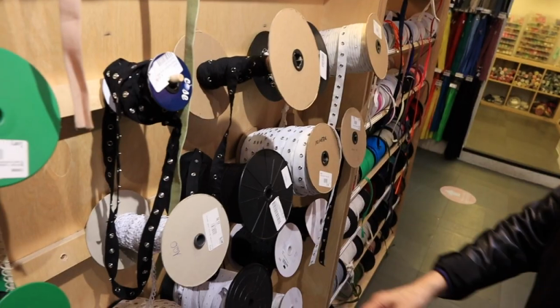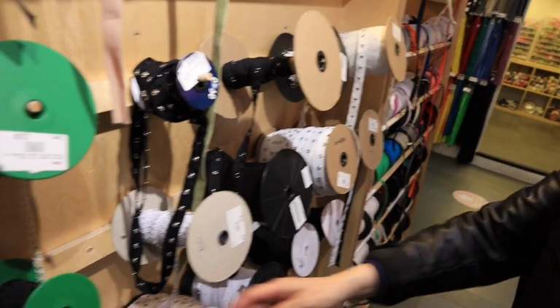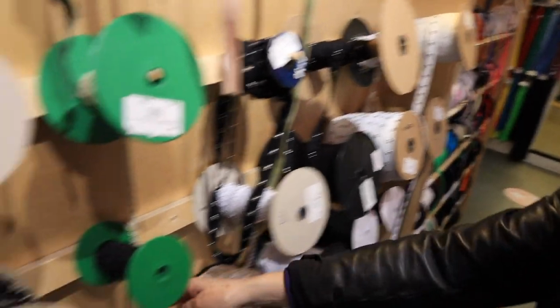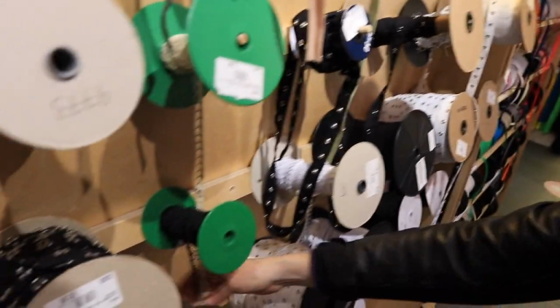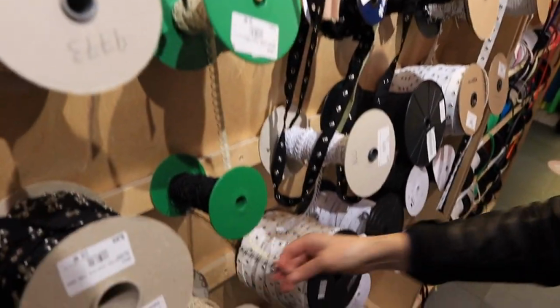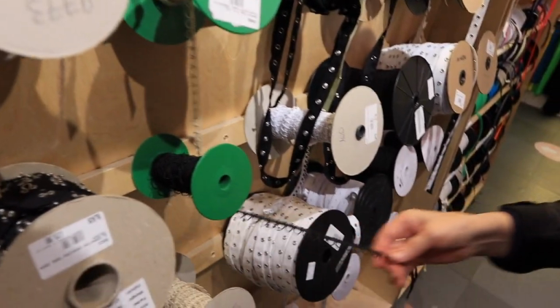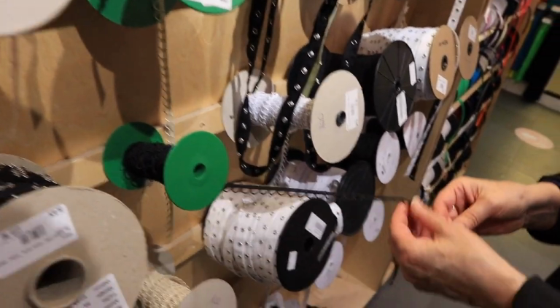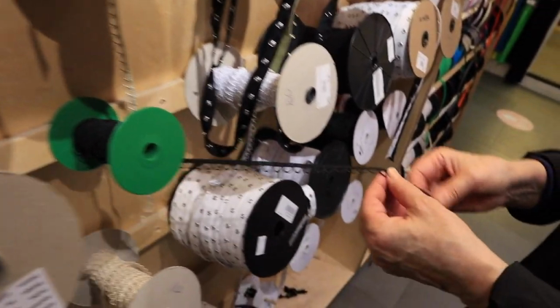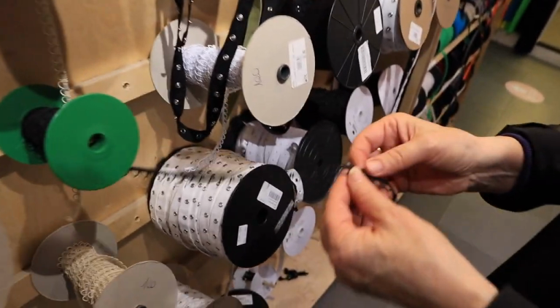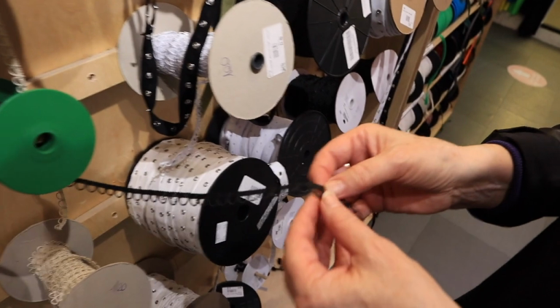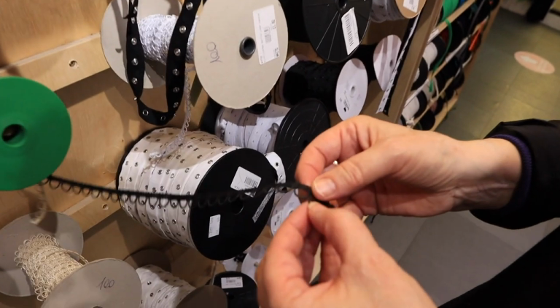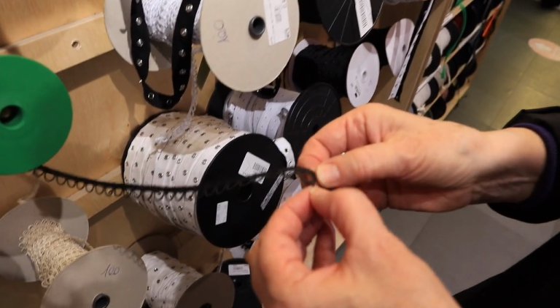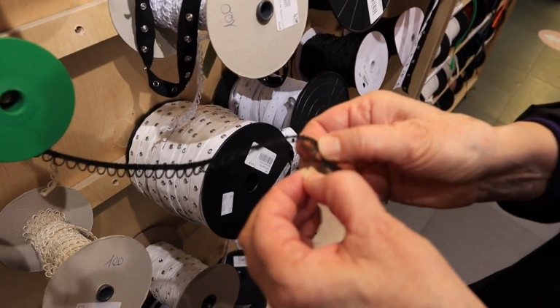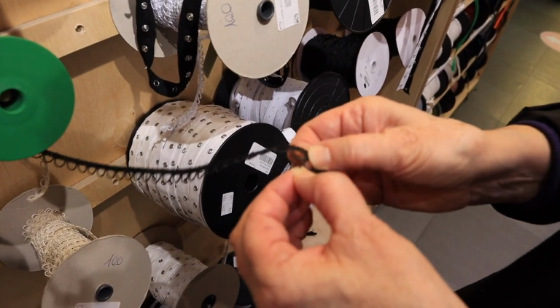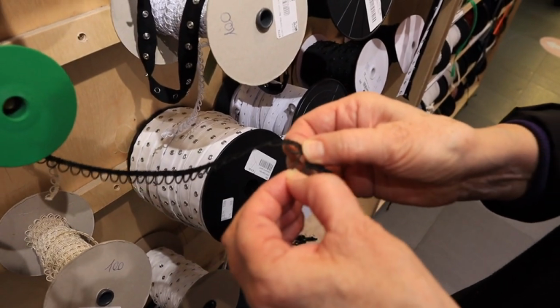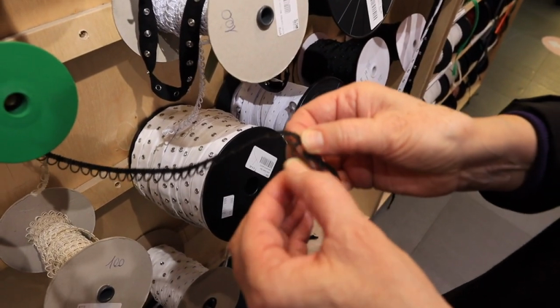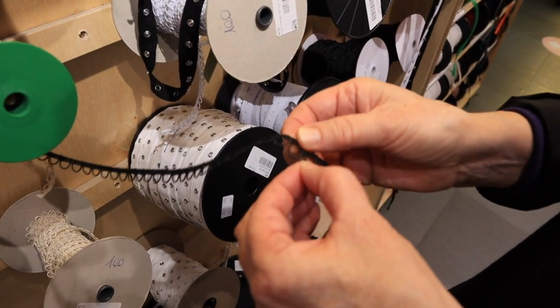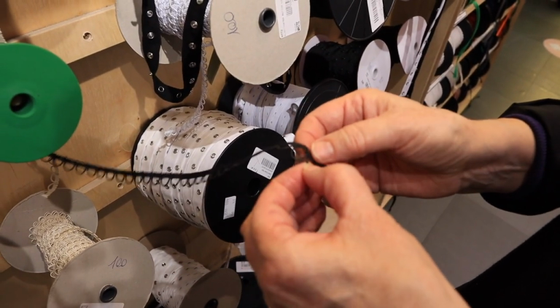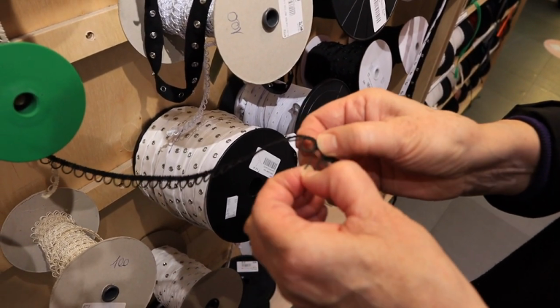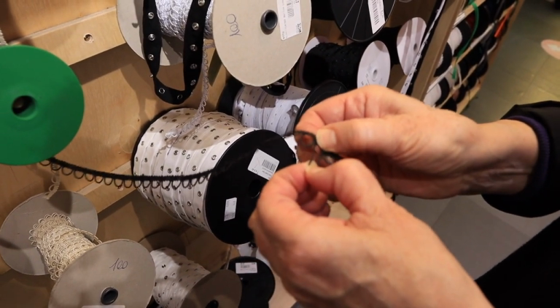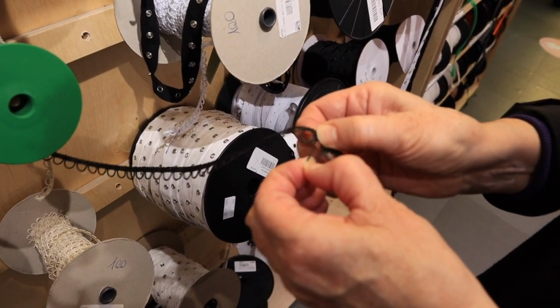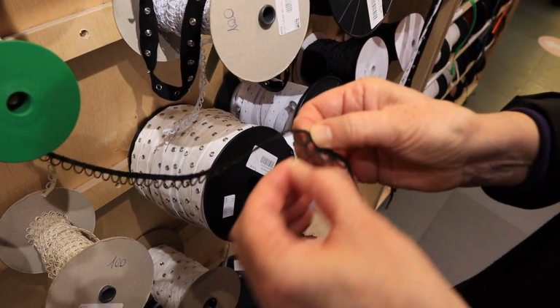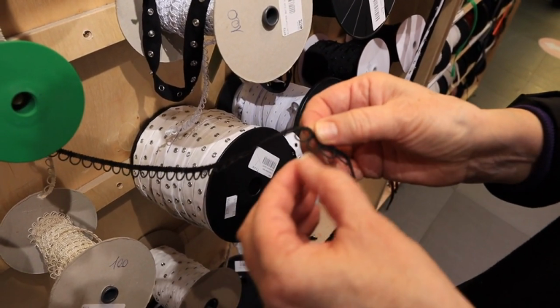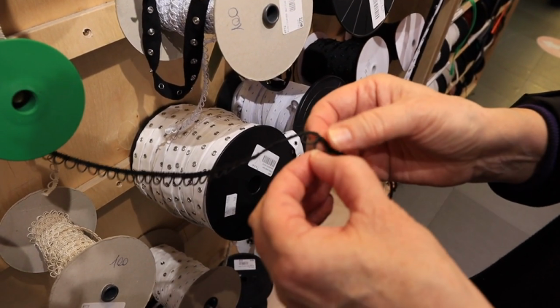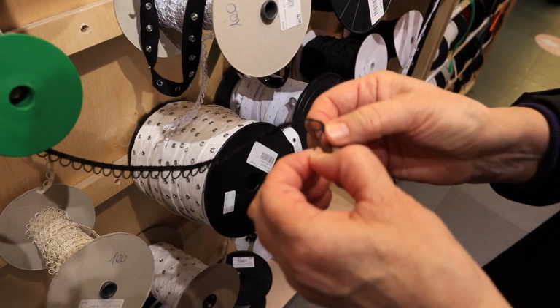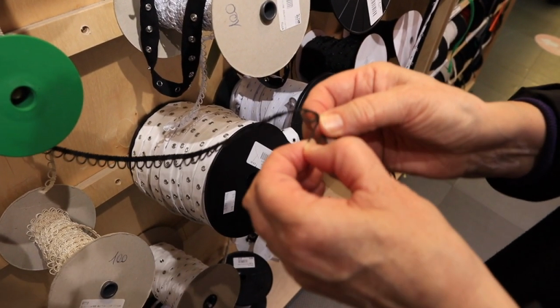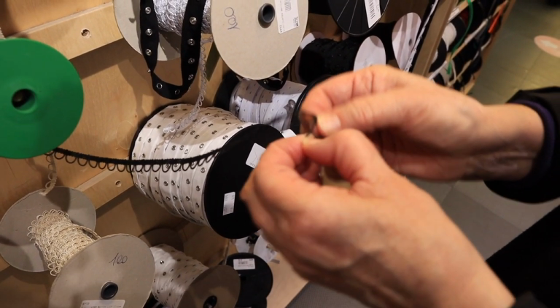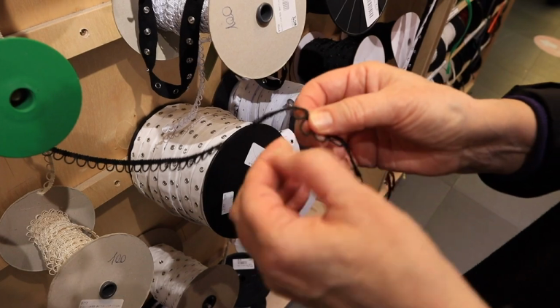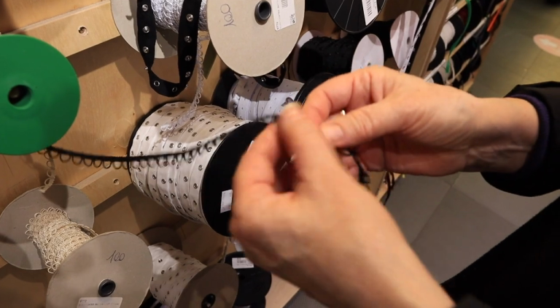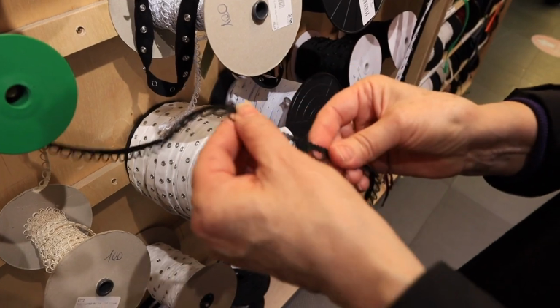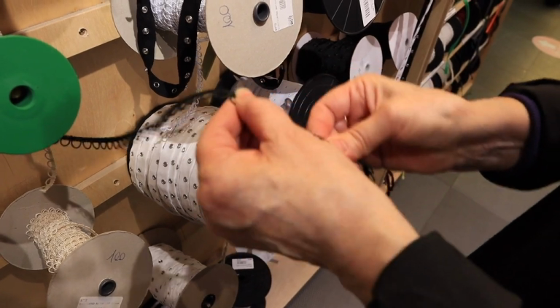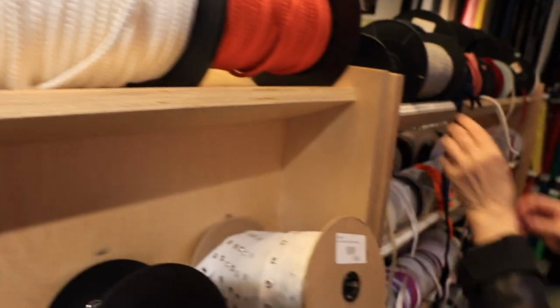You've also got hook and bar tape. This is loop tape, covered buttons, and elastic - there's a lot of leeway in that.